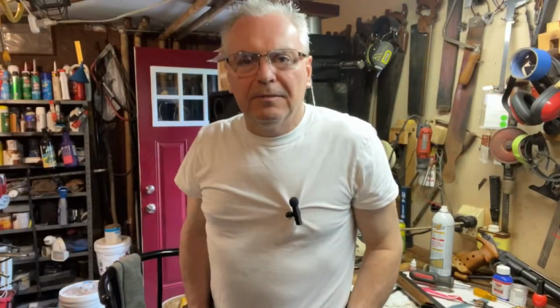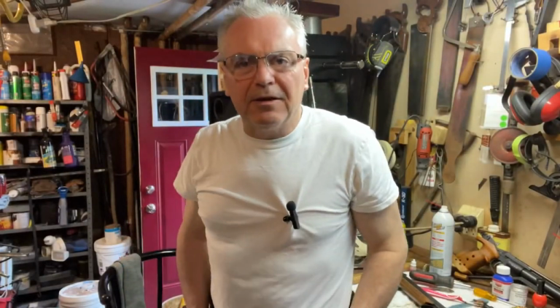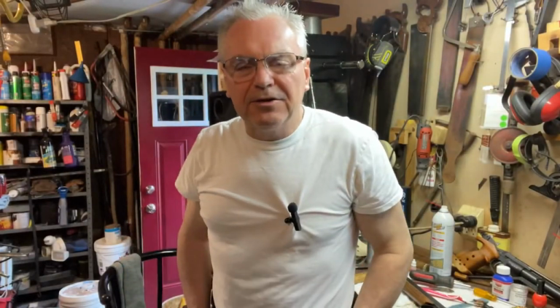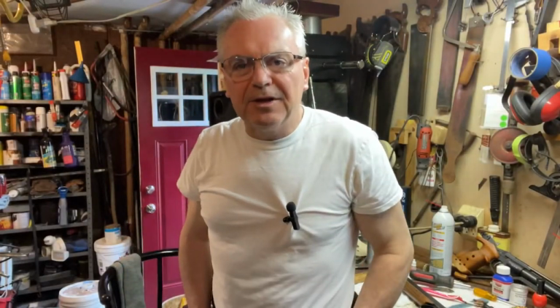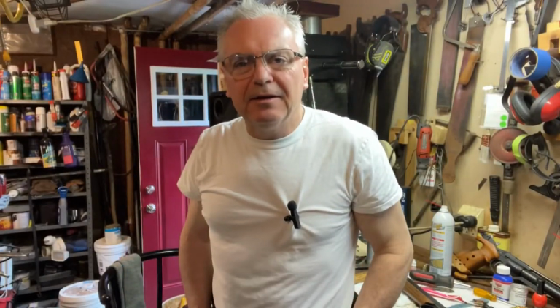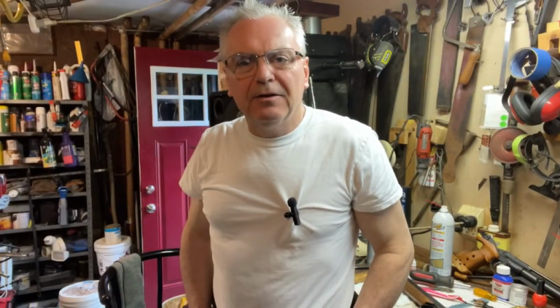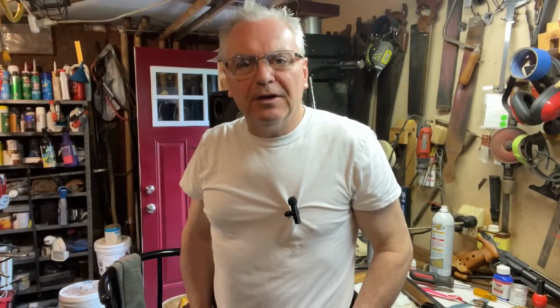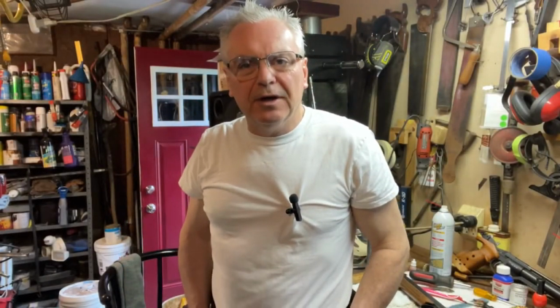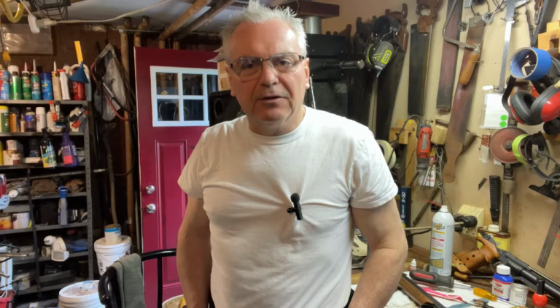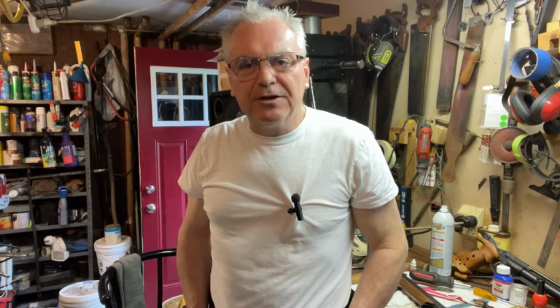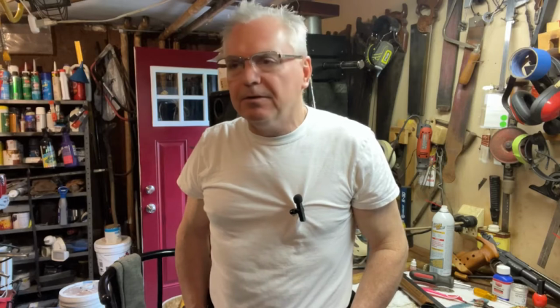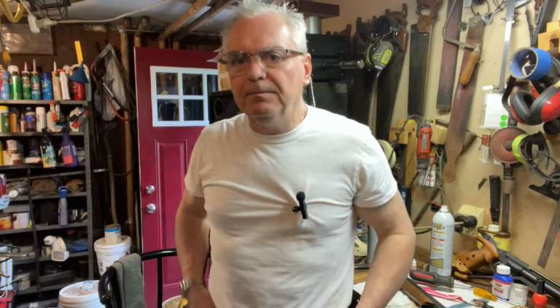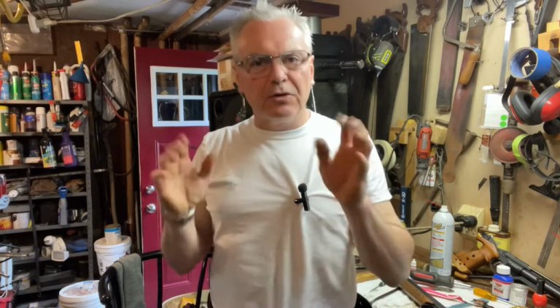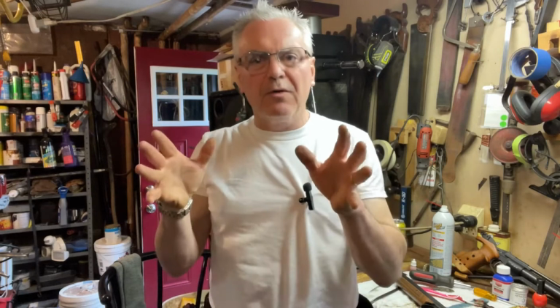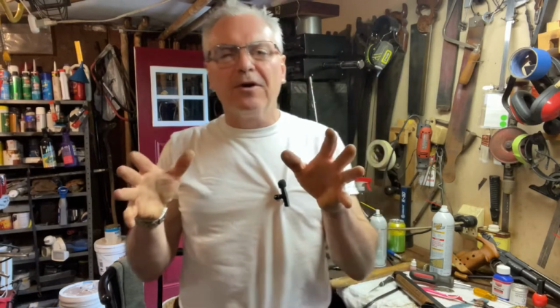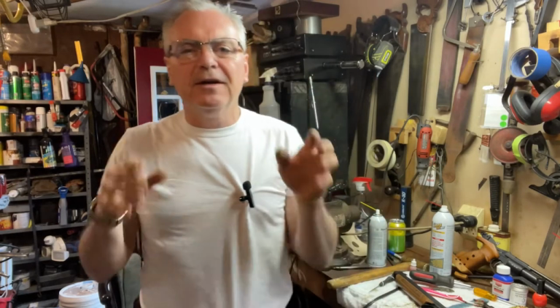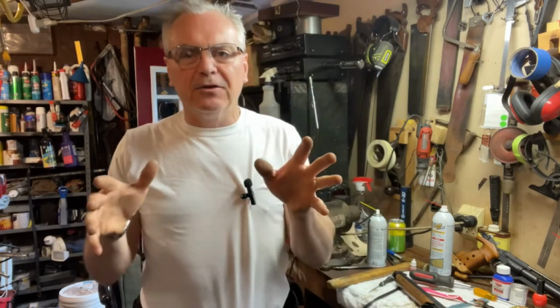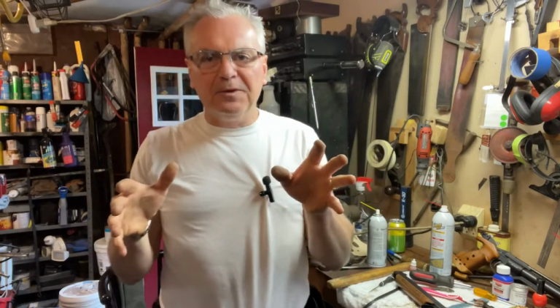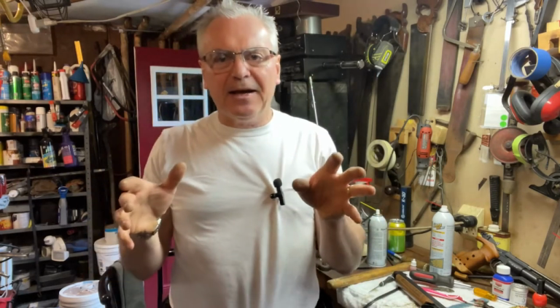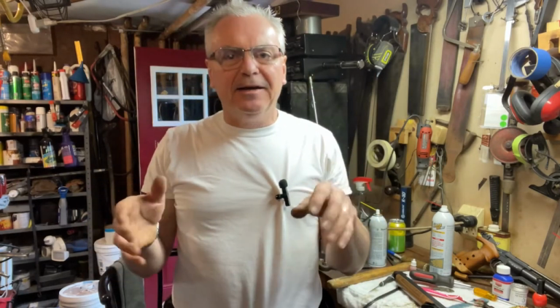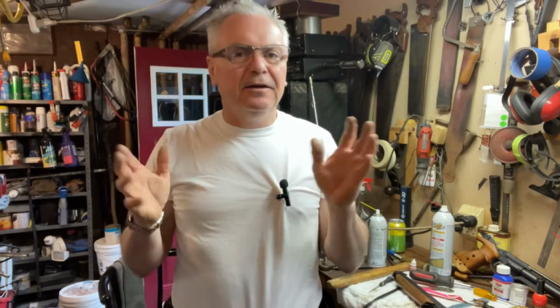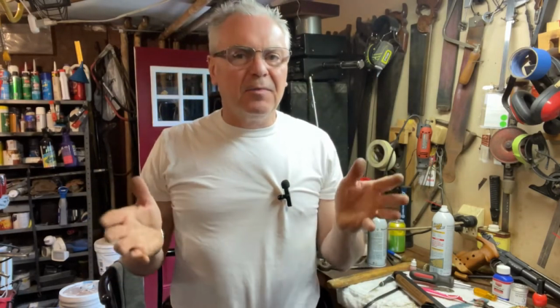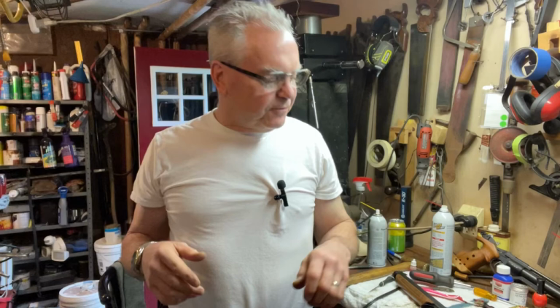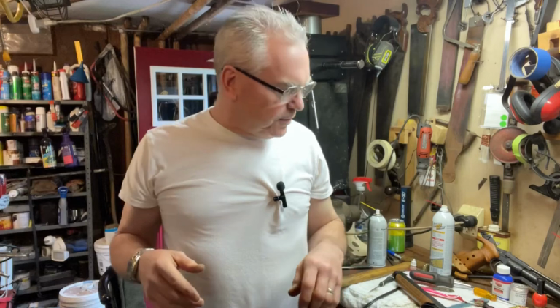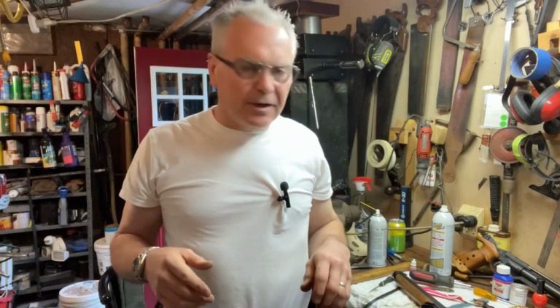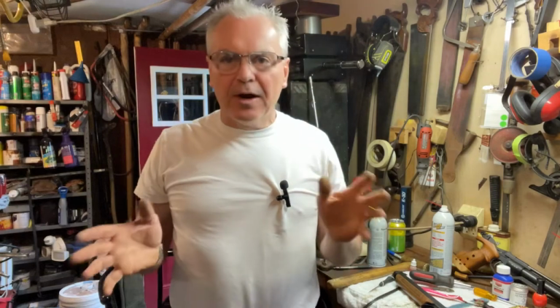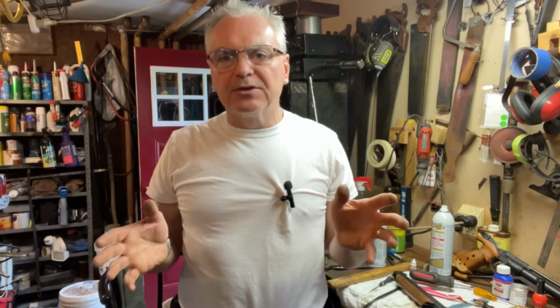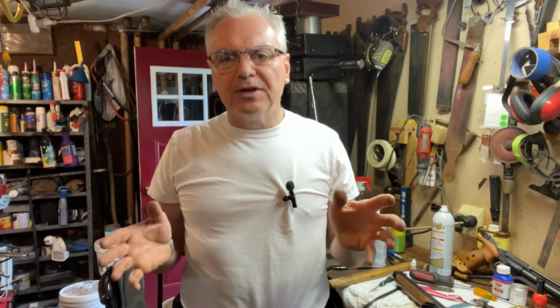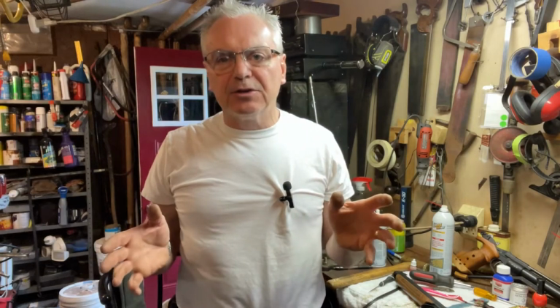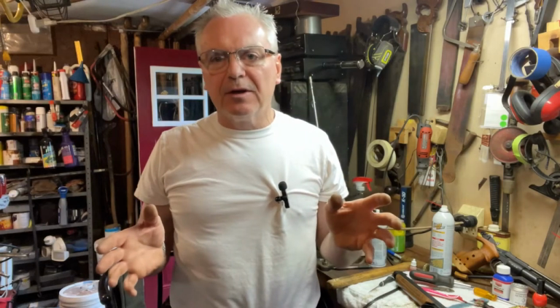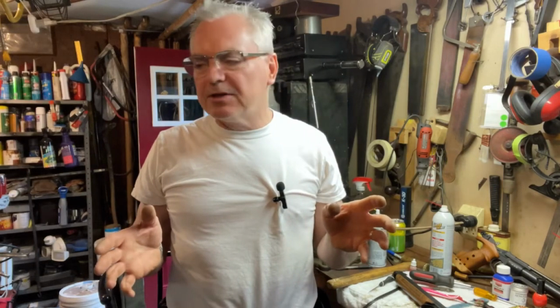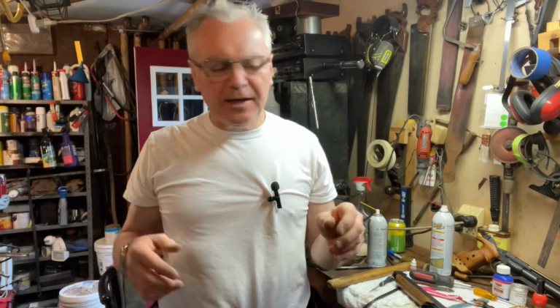Hey there friends, Nibs again. Wanted to get out in the garage here and just do a quick one for you, a little update on a couple of new air pistols that I had just picked up recently.